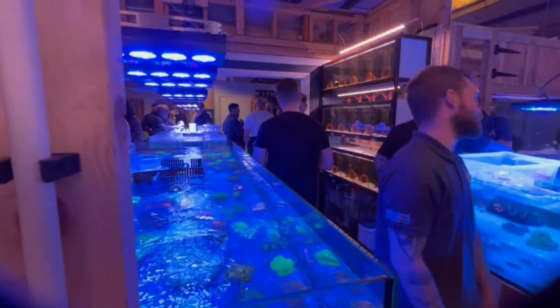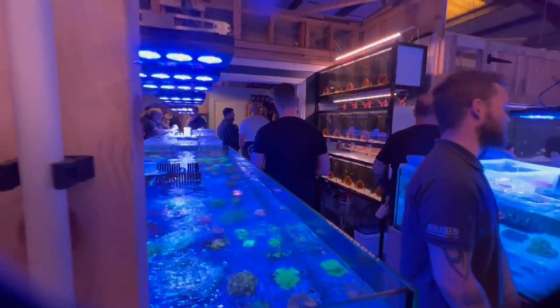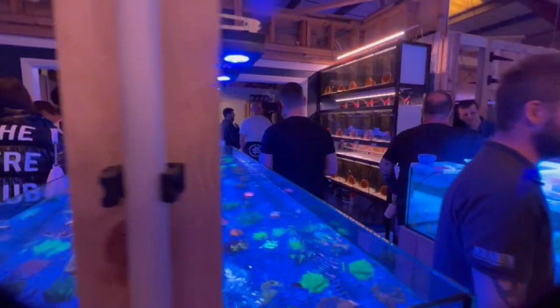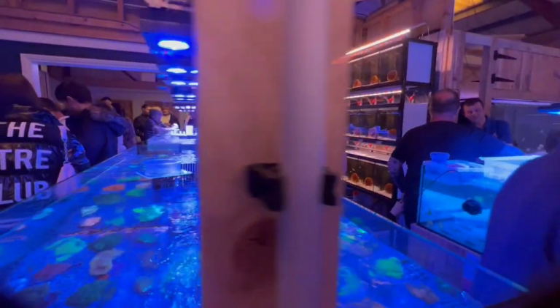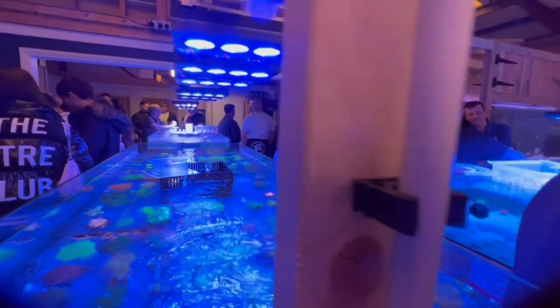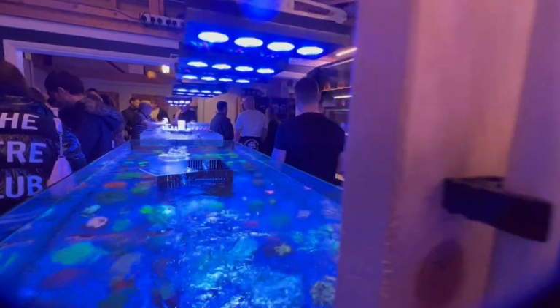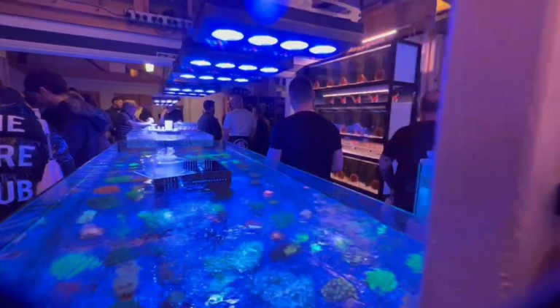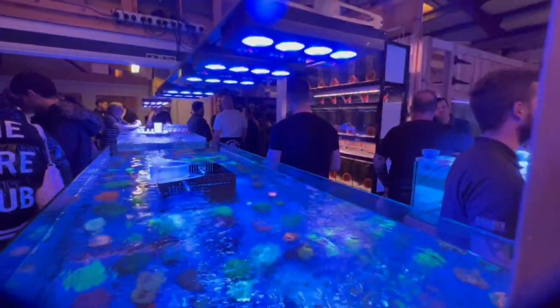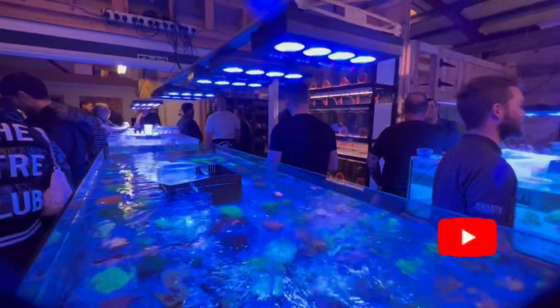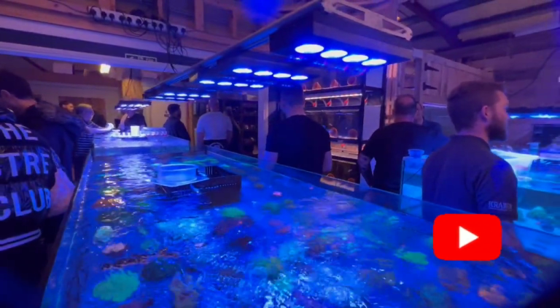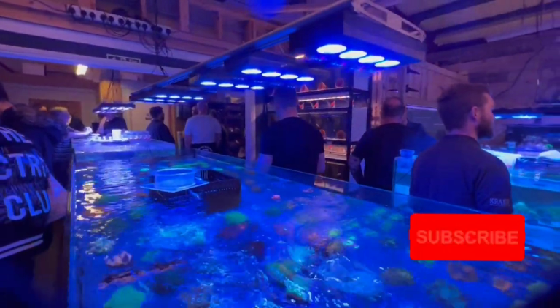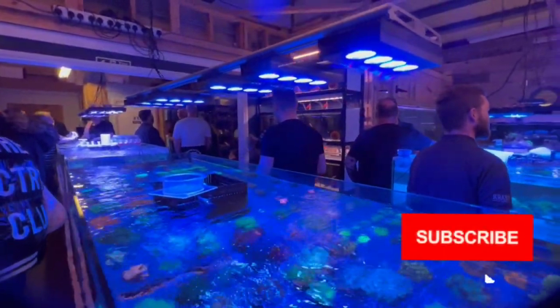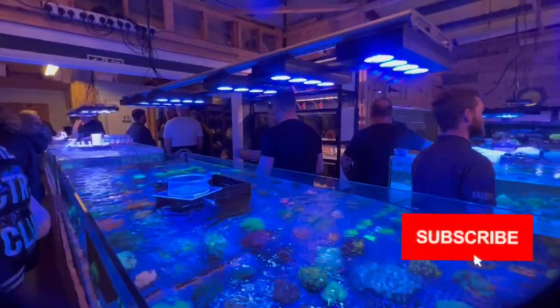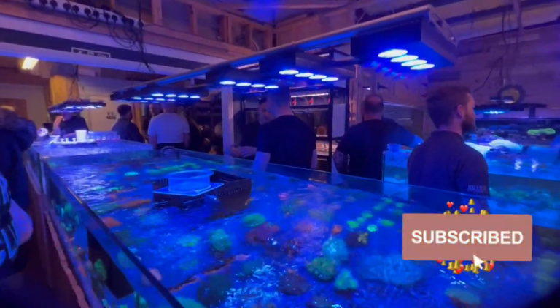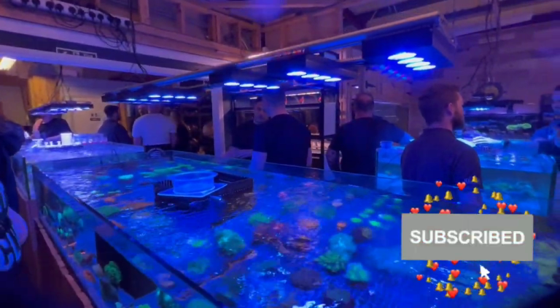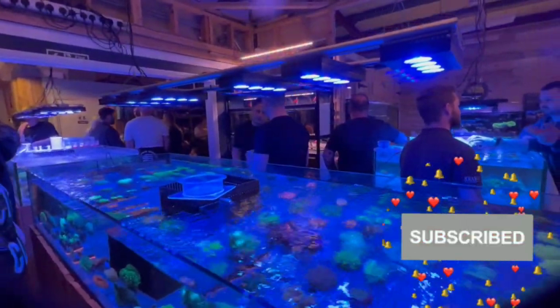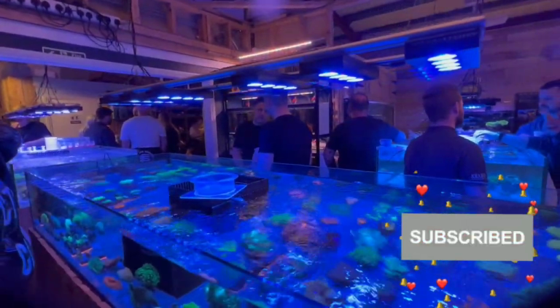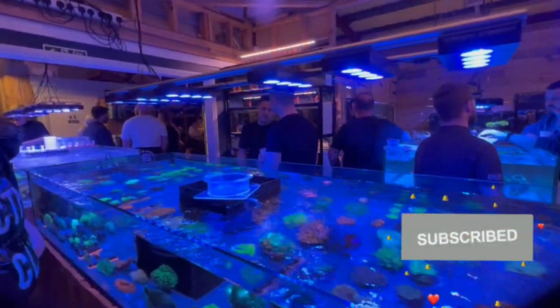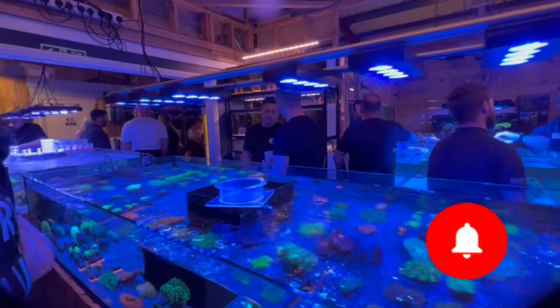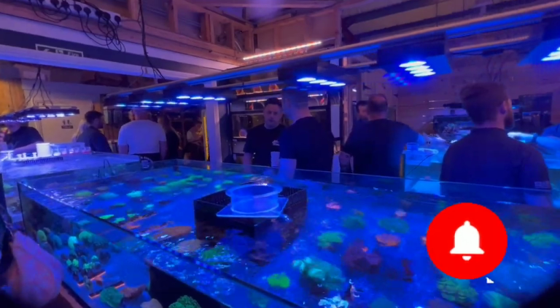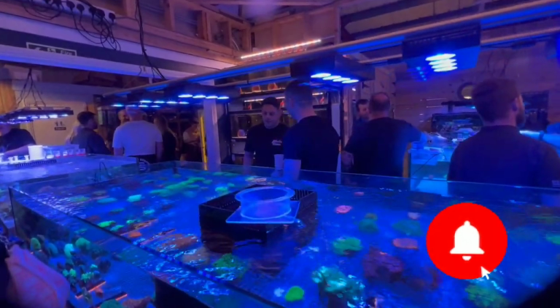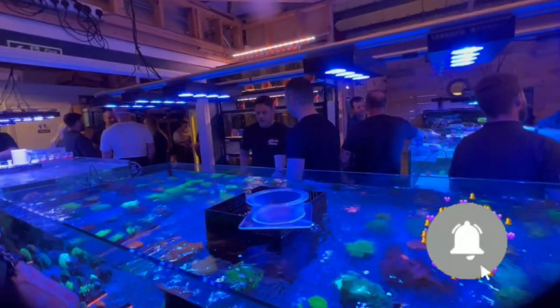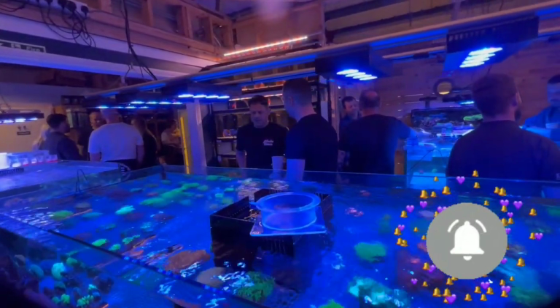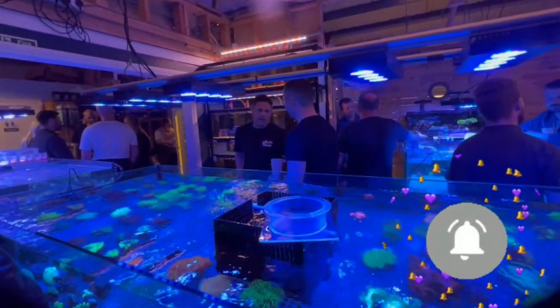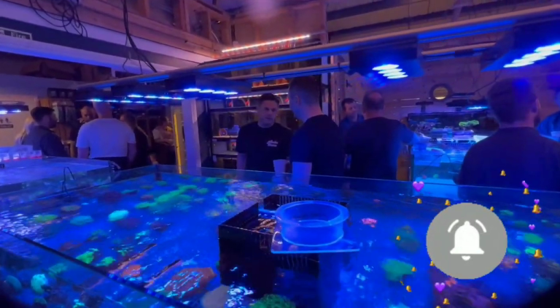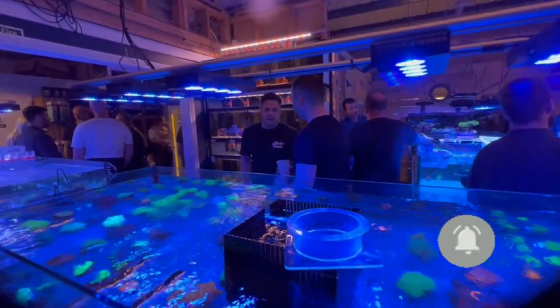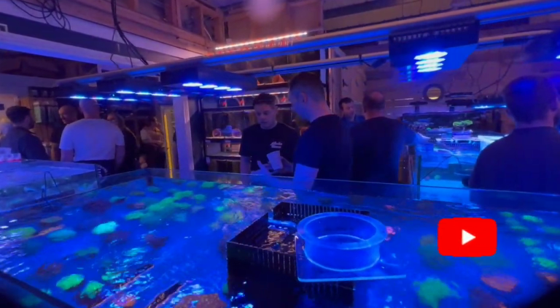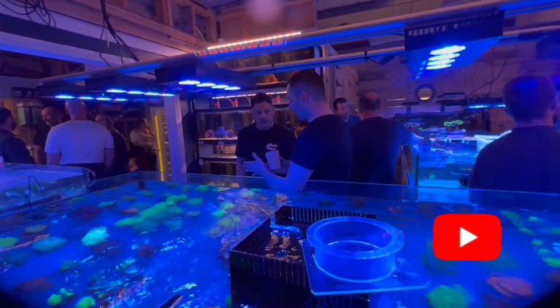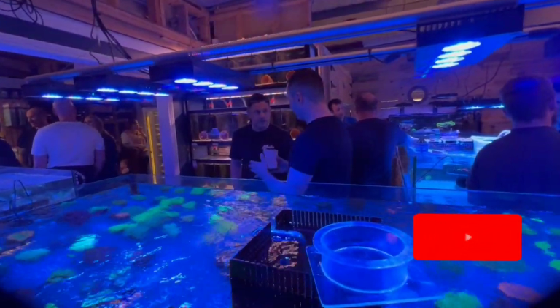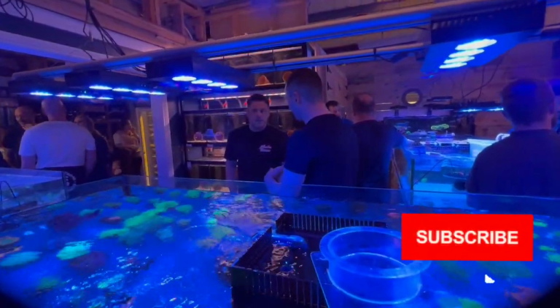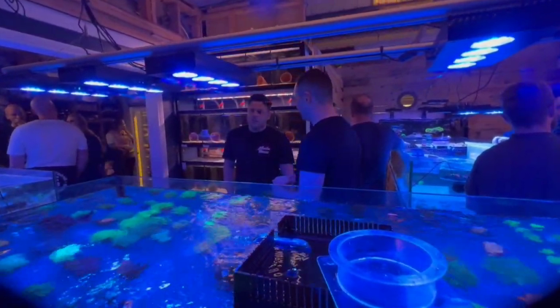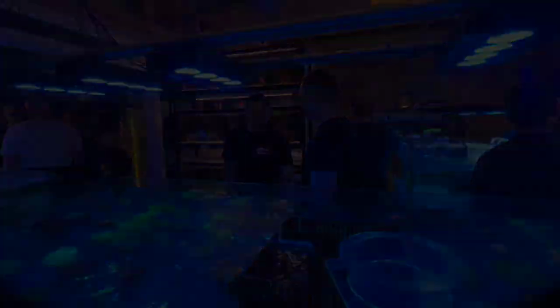It was a great opportunity to catch up with some reefers, chat about your tank, find out the latest tips on dosing, lighting, and parameters. Honestly, it's a great place to go, especially for beginners like me.